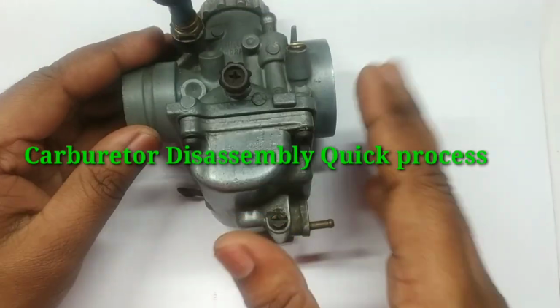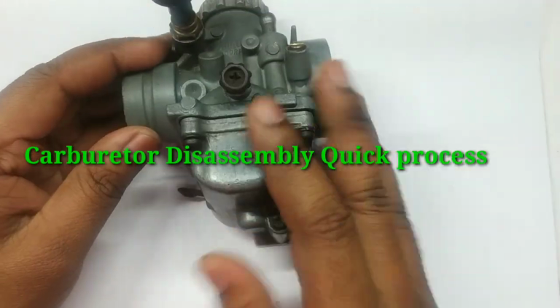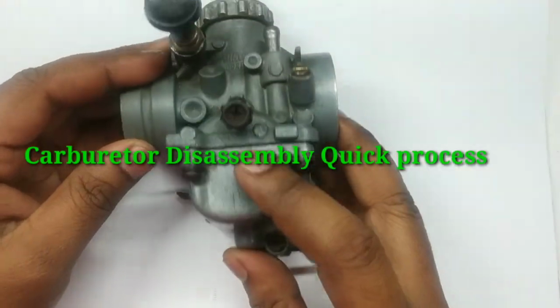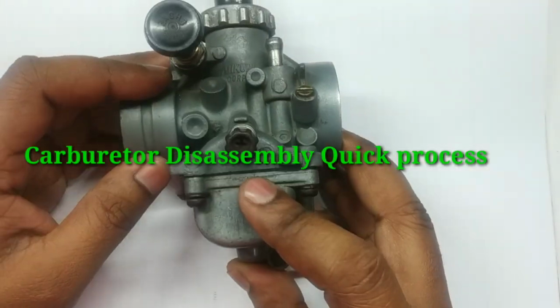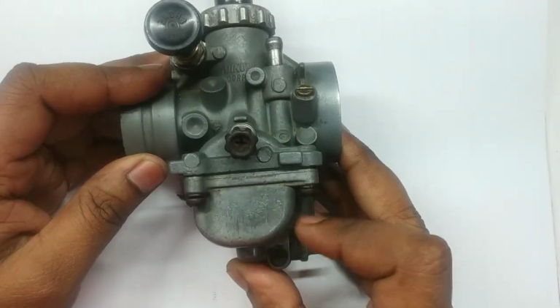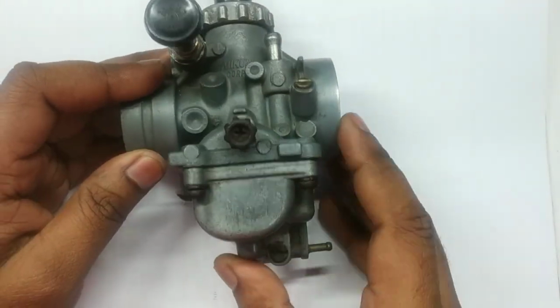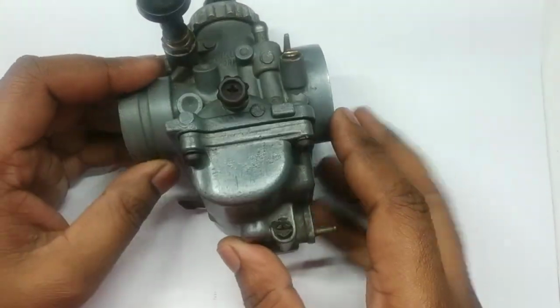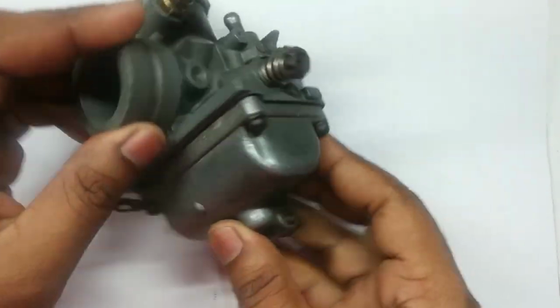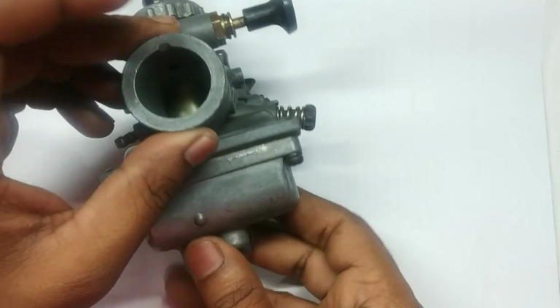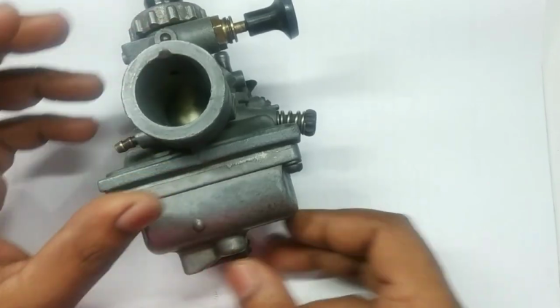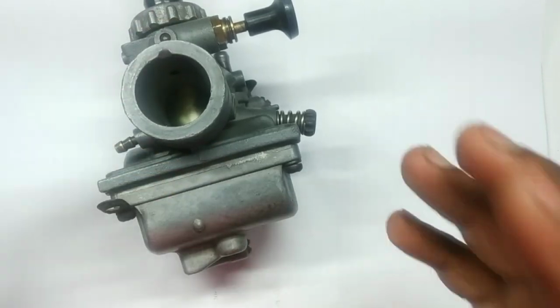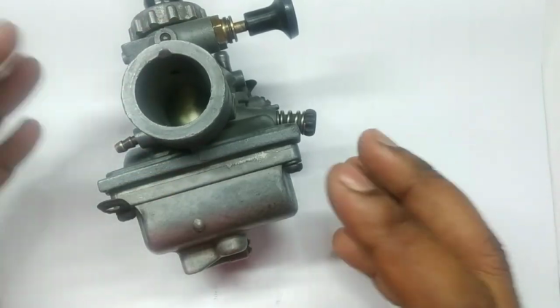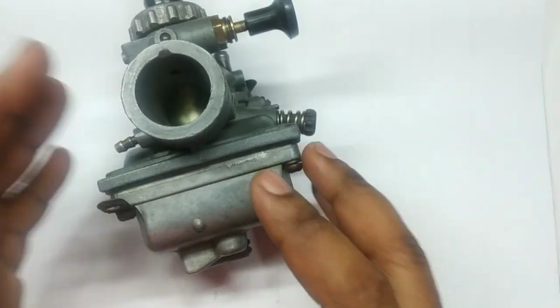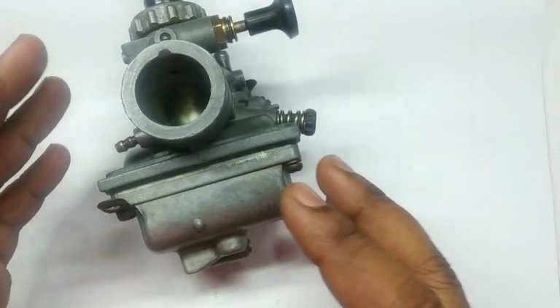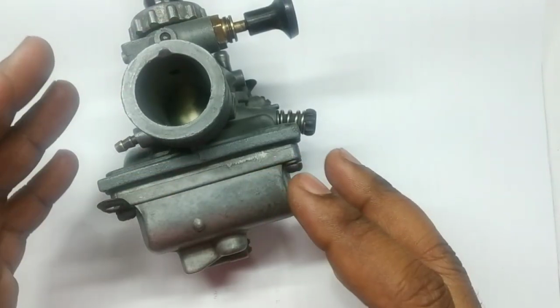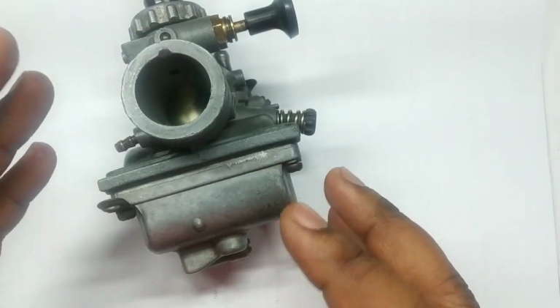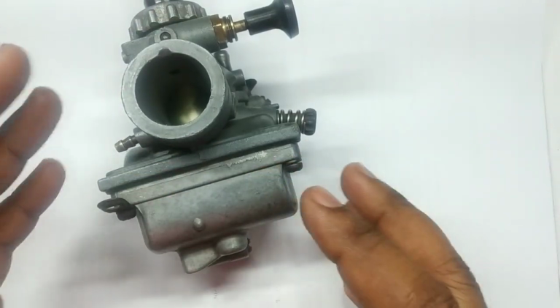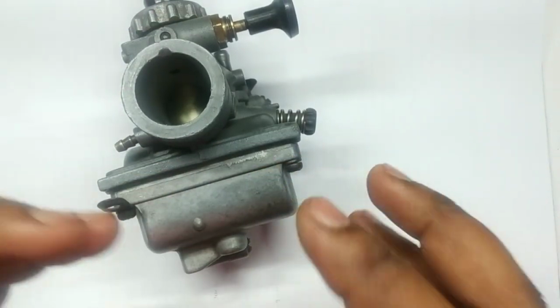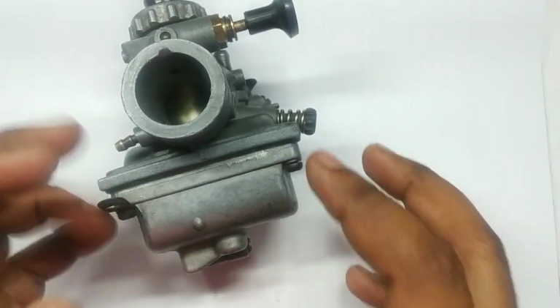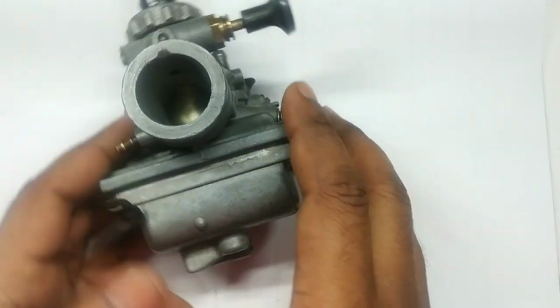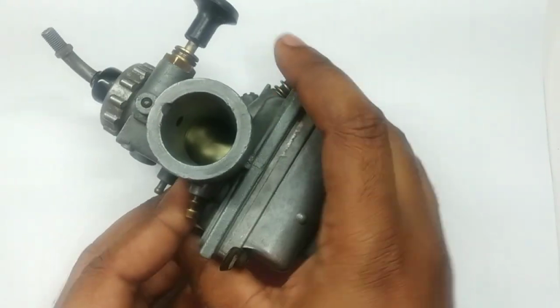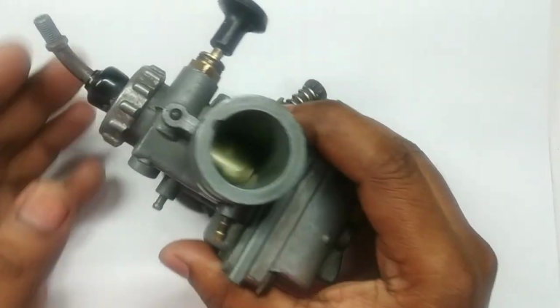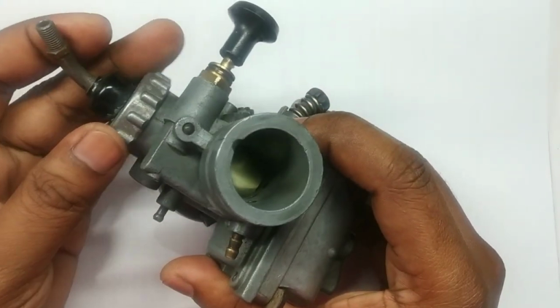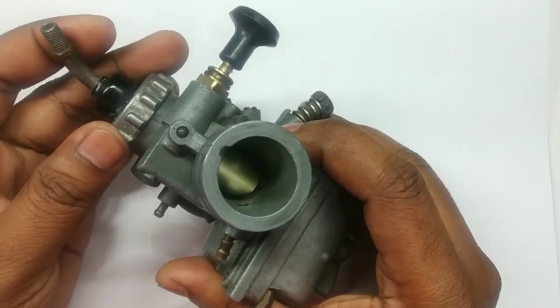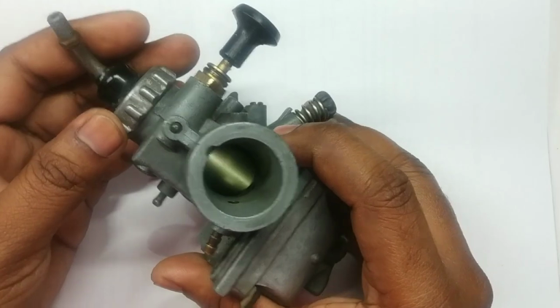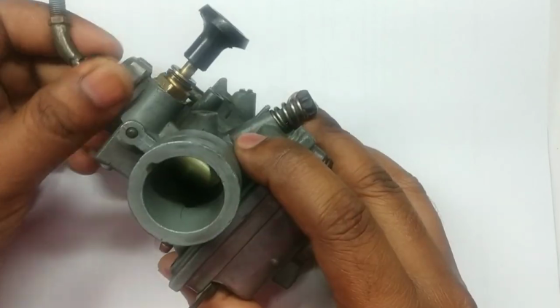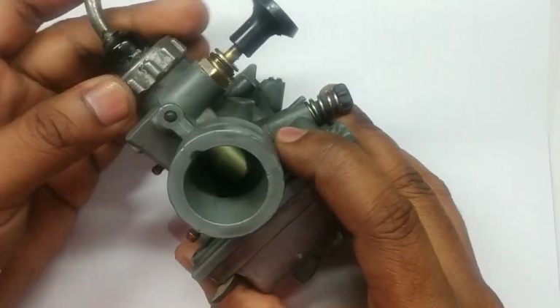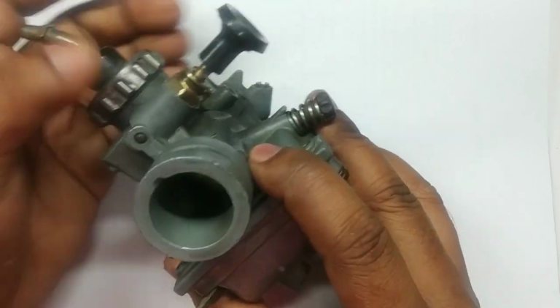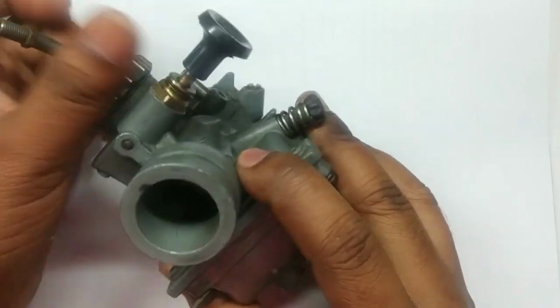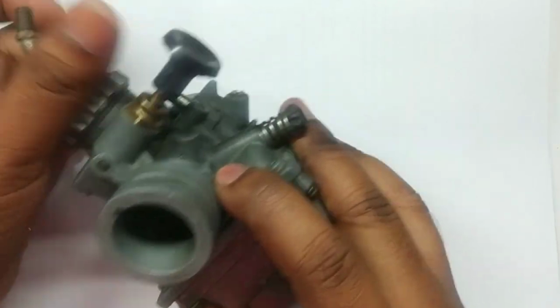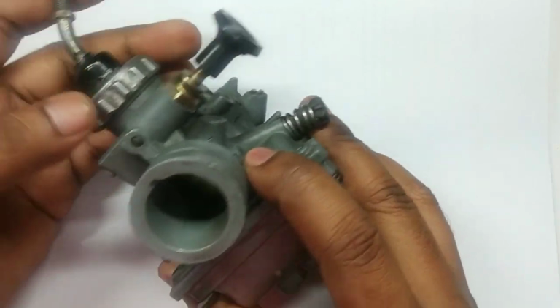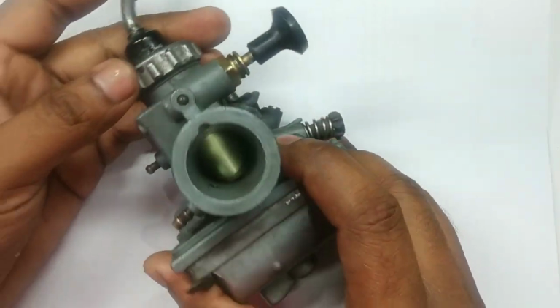Here we will be doing a small carburetor disassembly video that will be helpful for you in future upcoming videos, in which I will be showing you the process of cleaning and then putting things back.